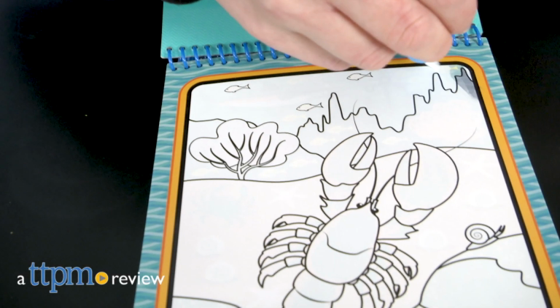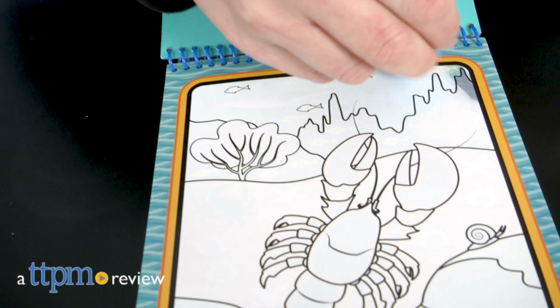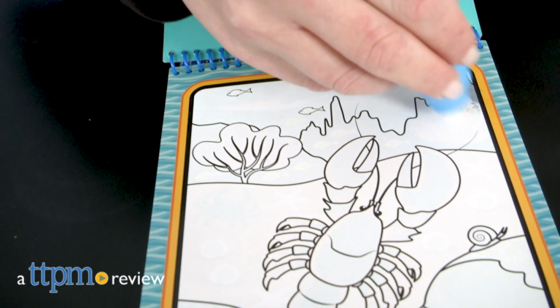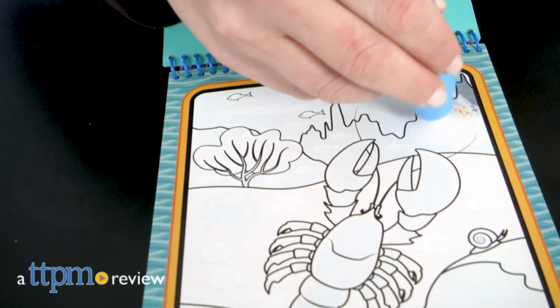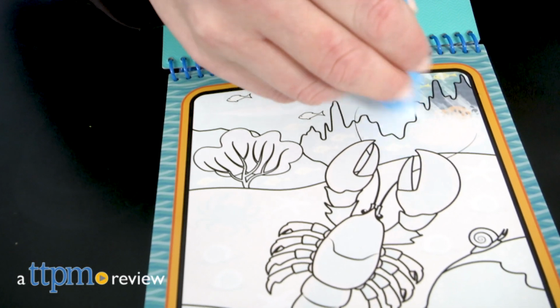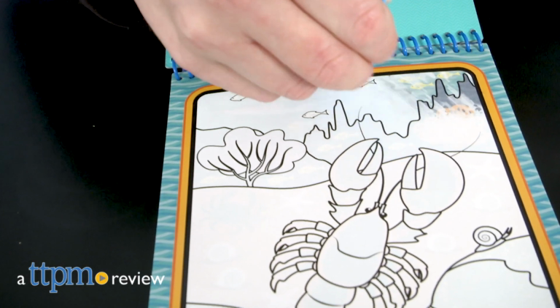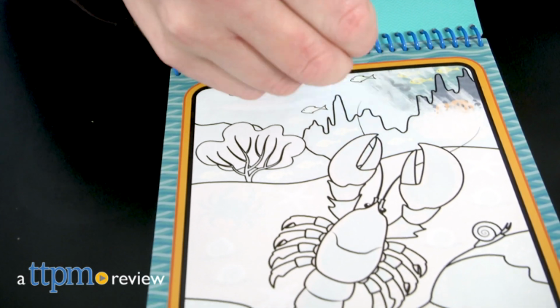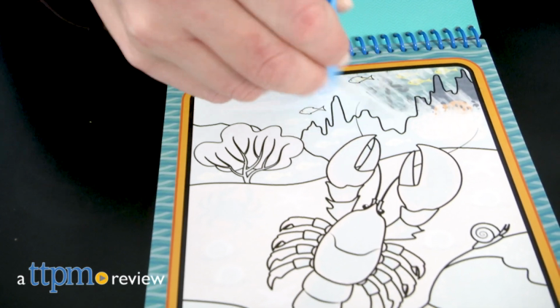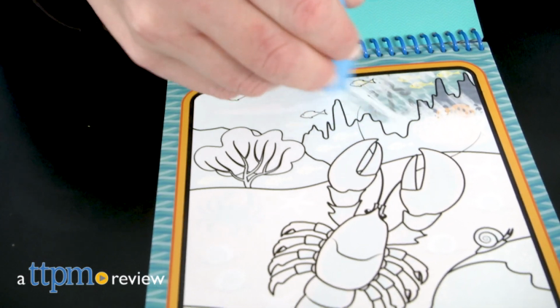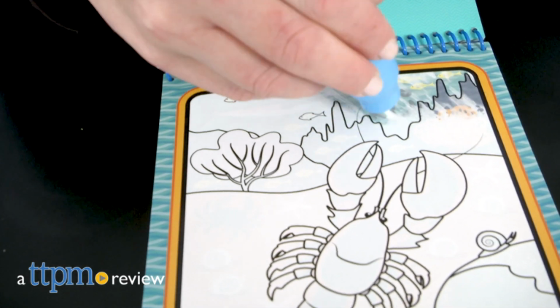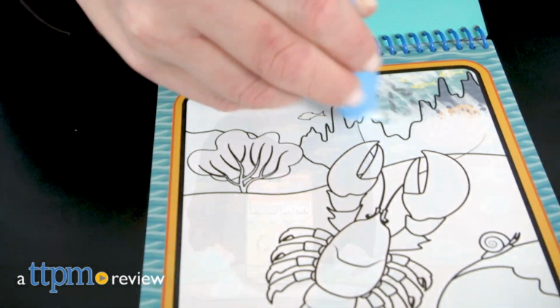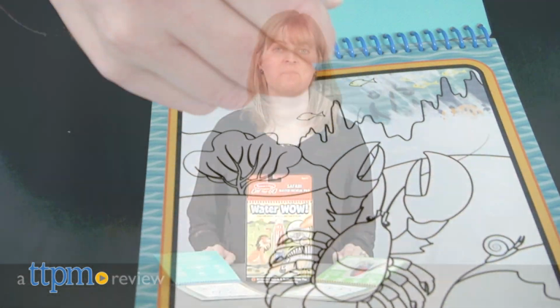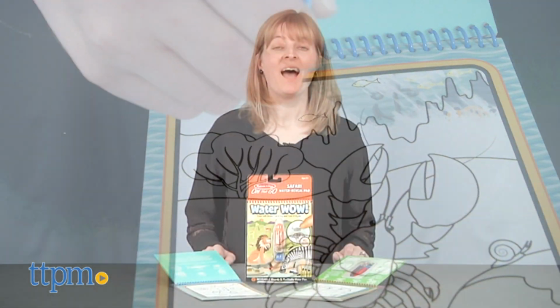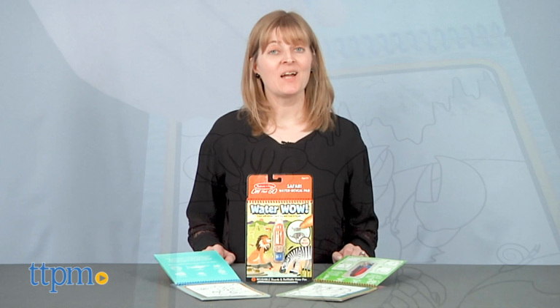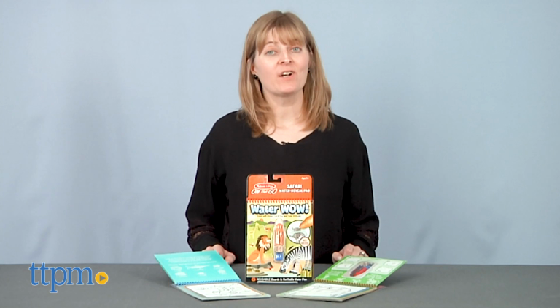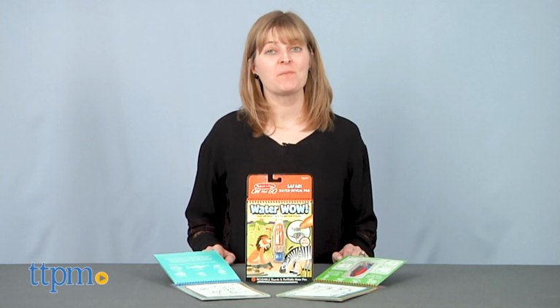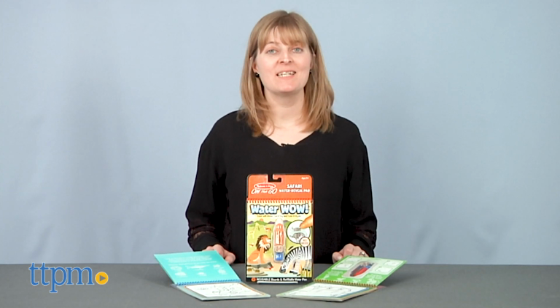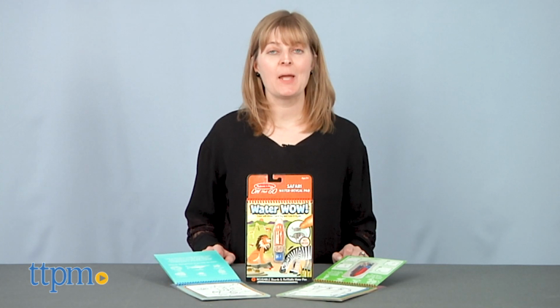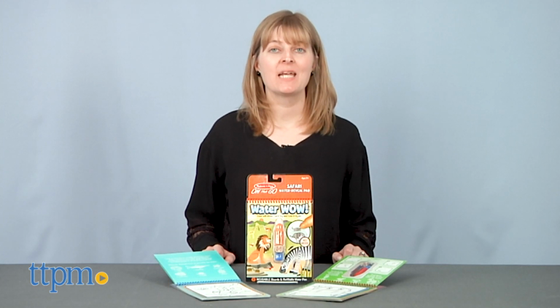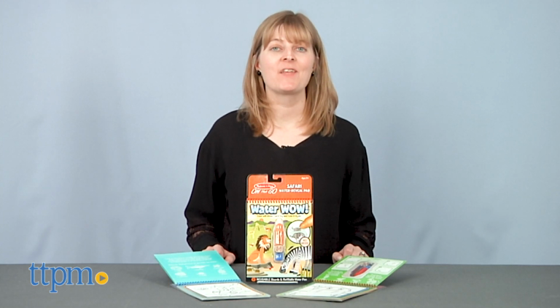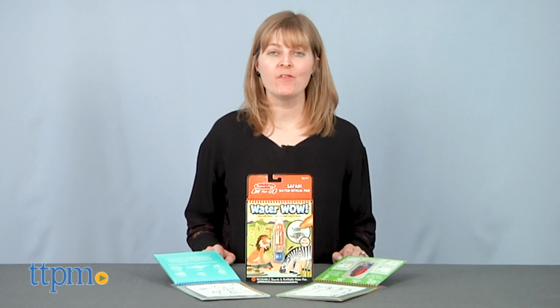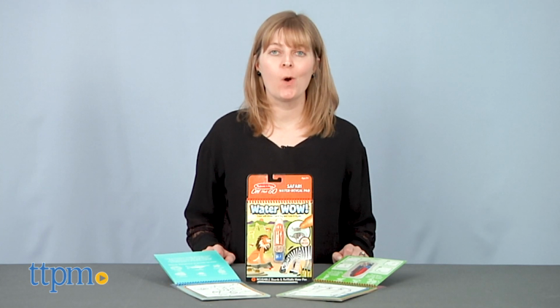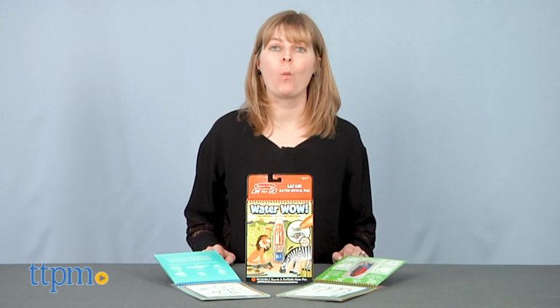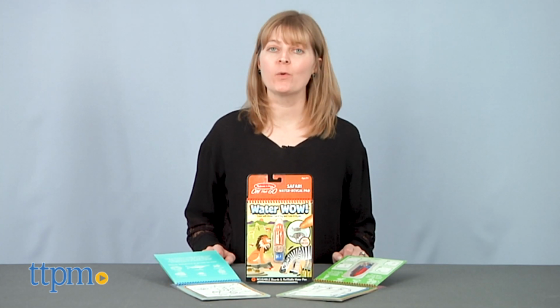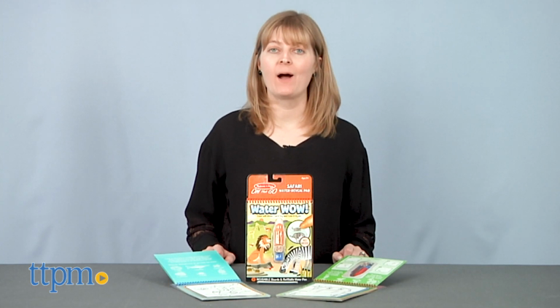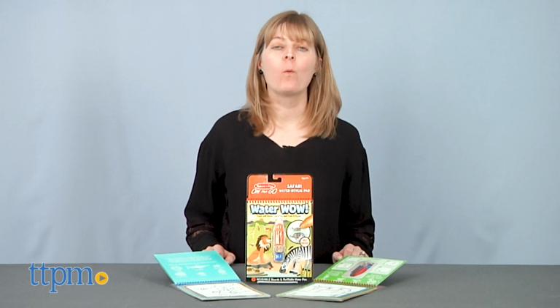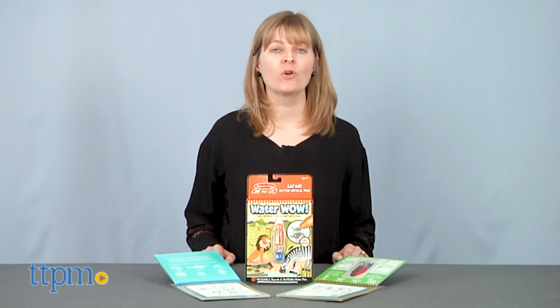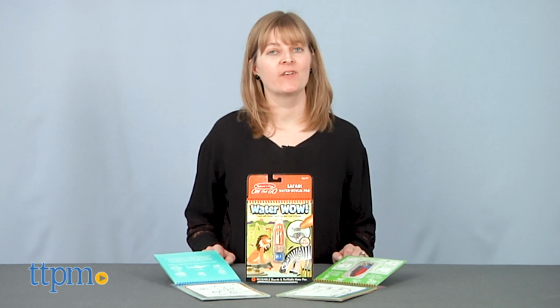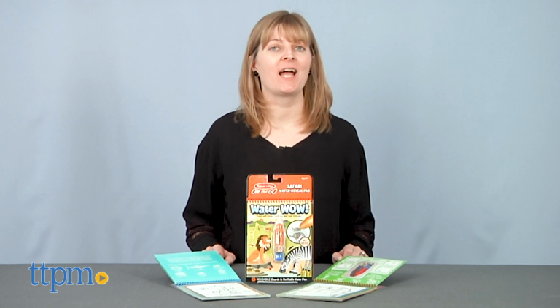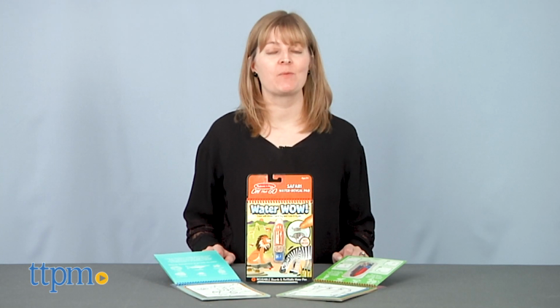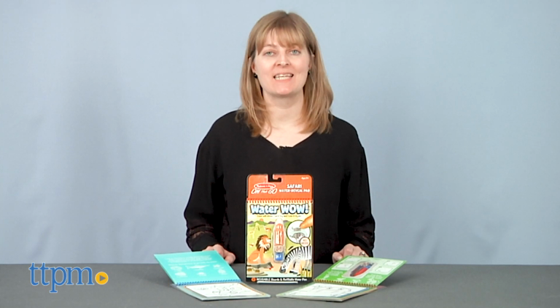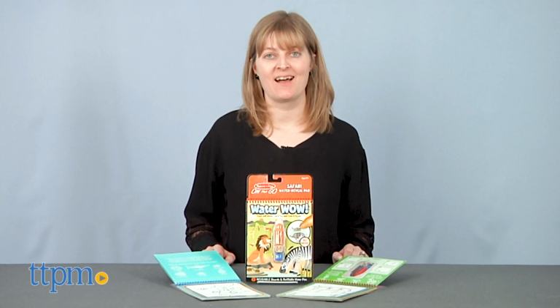All you need is a little water to make pictures come to life. Hi, I'm Laurie from TTPM here with the On The Go Water Wow Water Reveal Pads from Melissa & Doug.